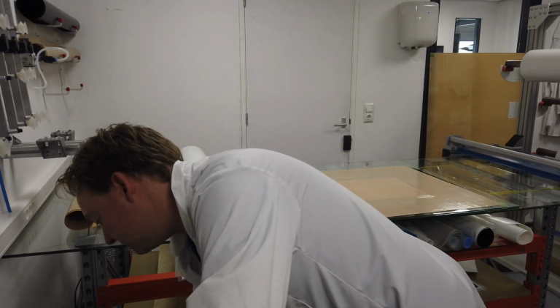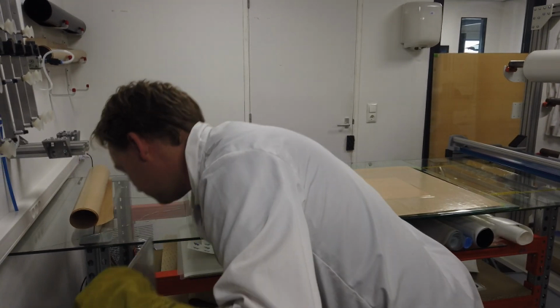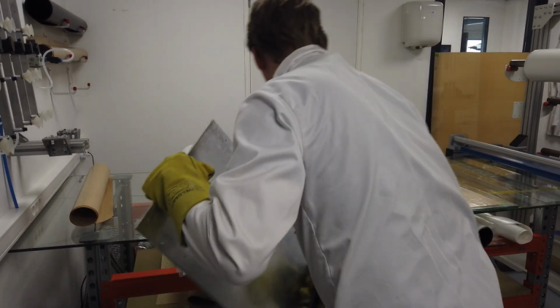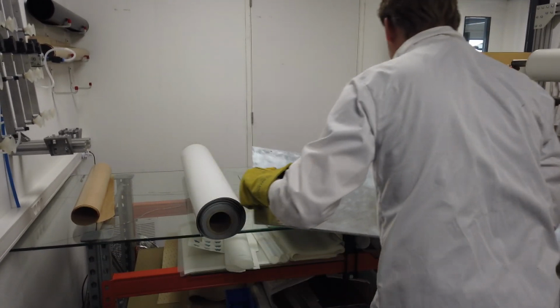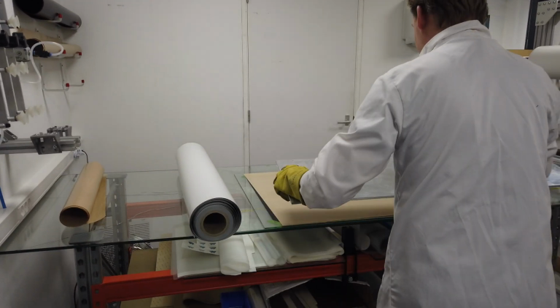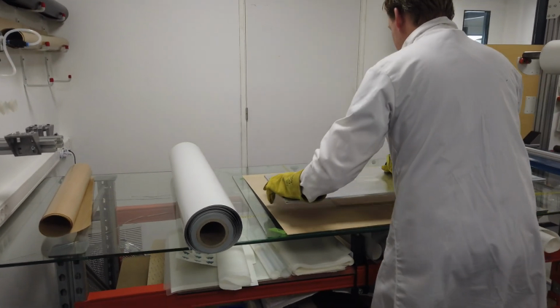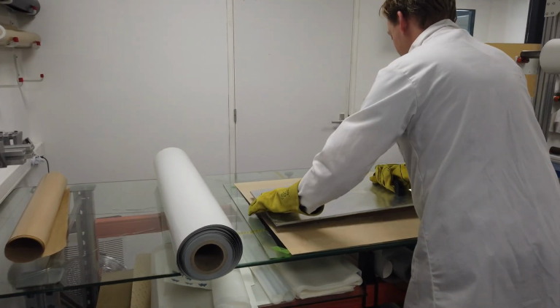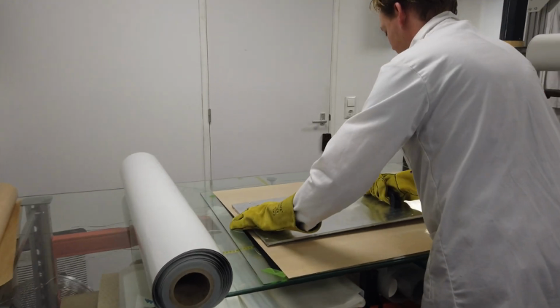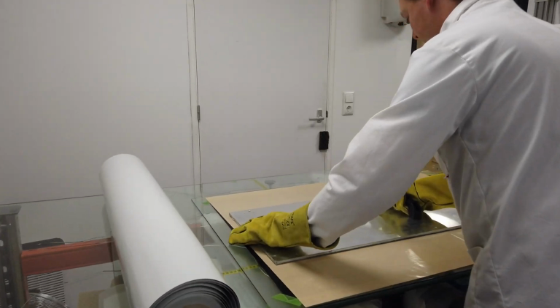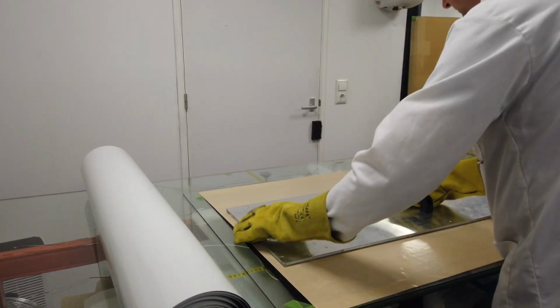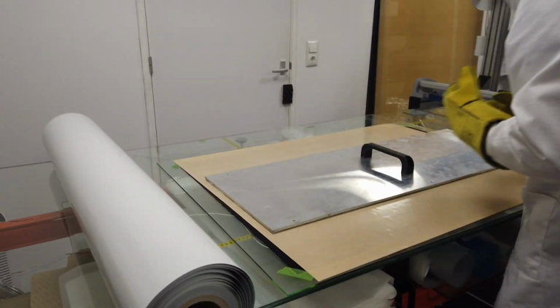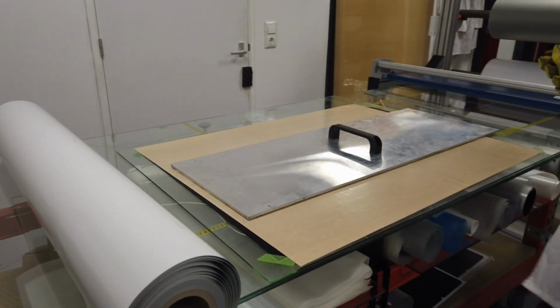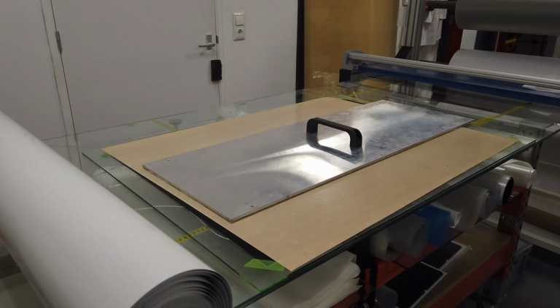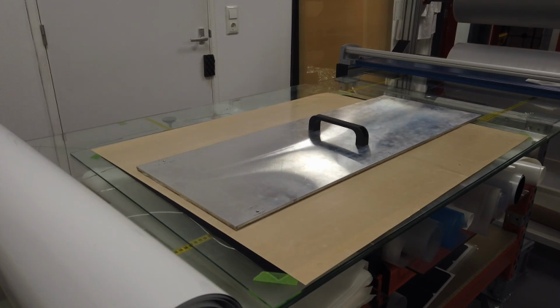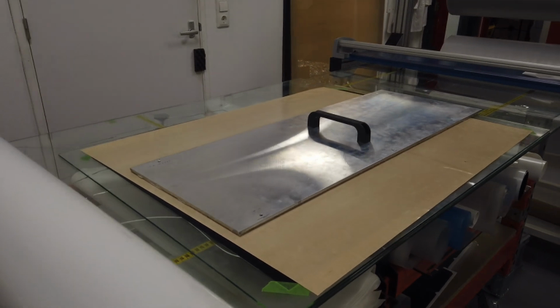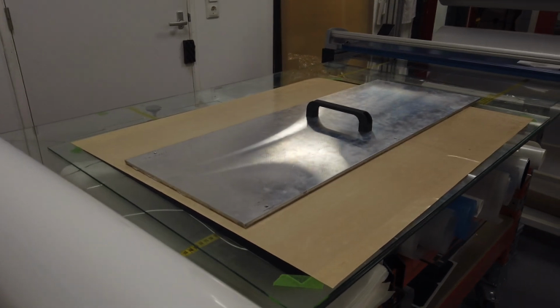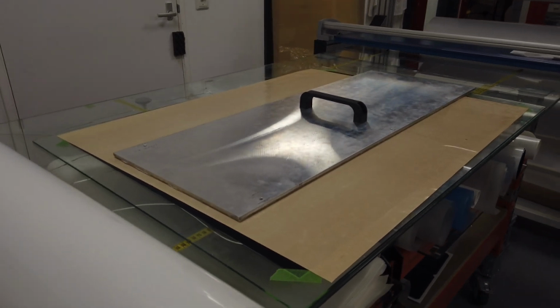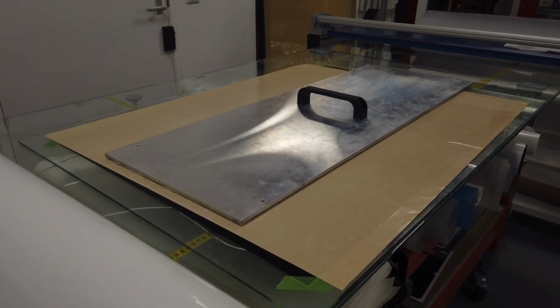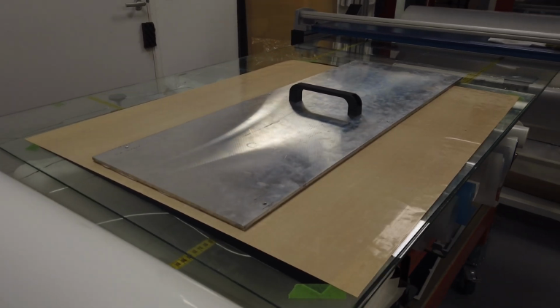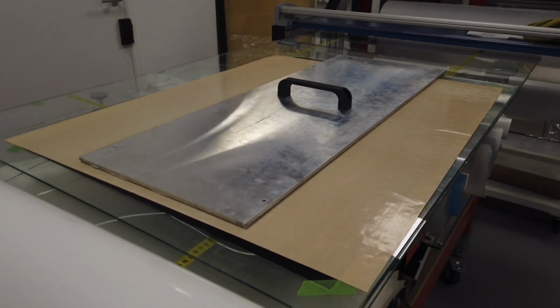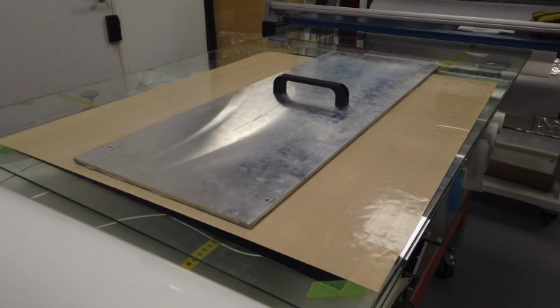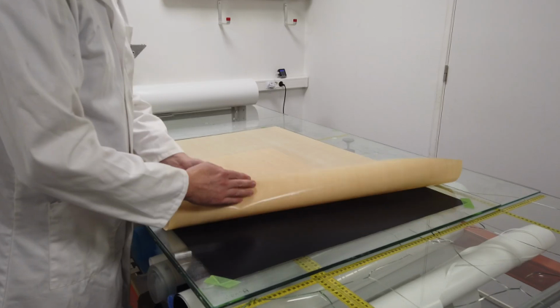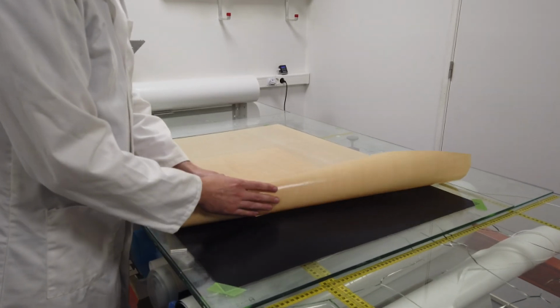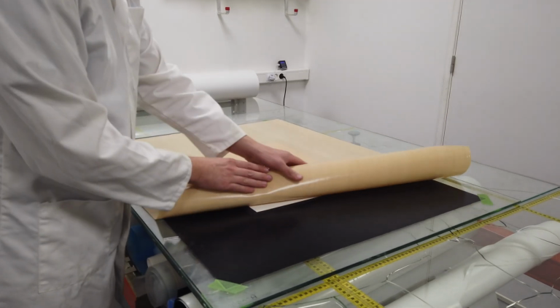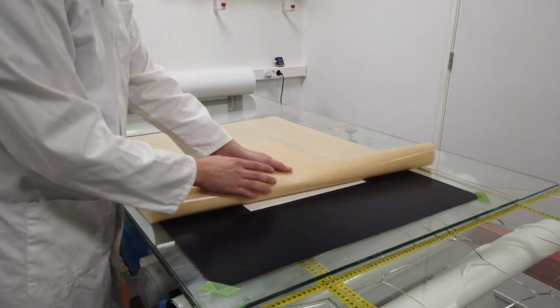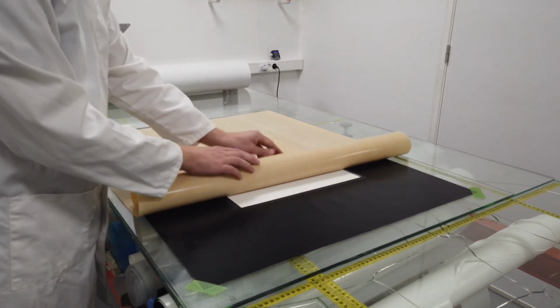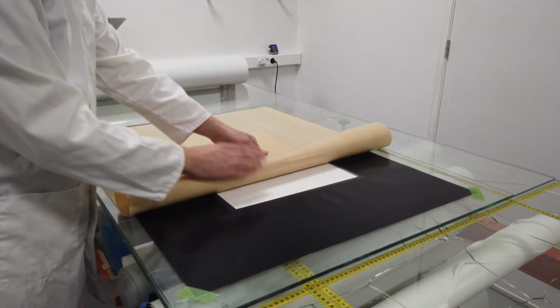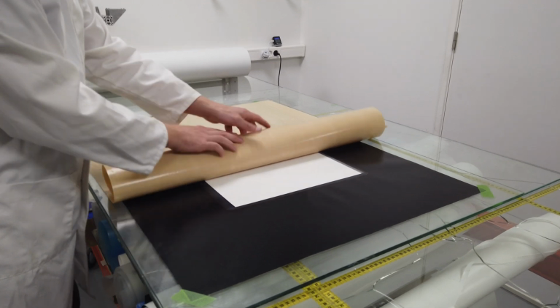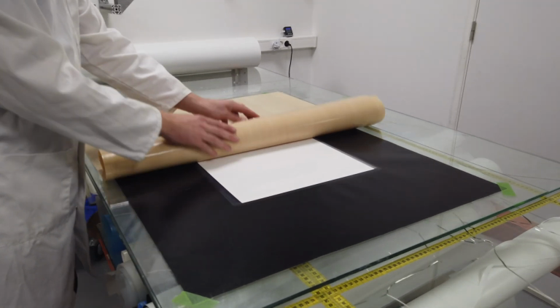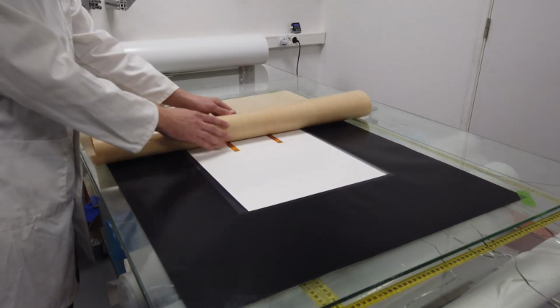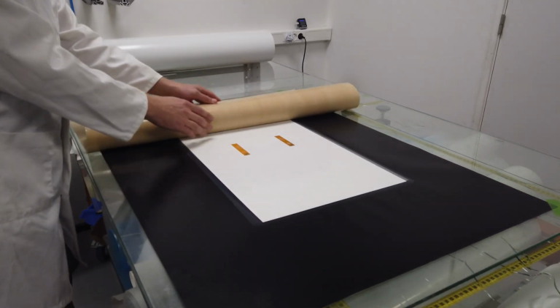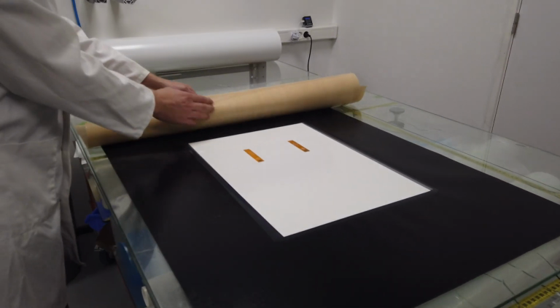After the laminator, it's placed on a plate and cooled down. The cooldown takes about 5 minutes and ensures all layers are solidified. Then we can reveal the module as you can see here.